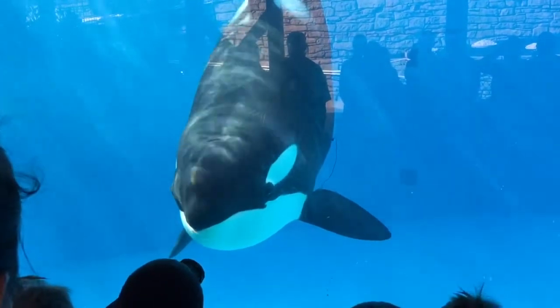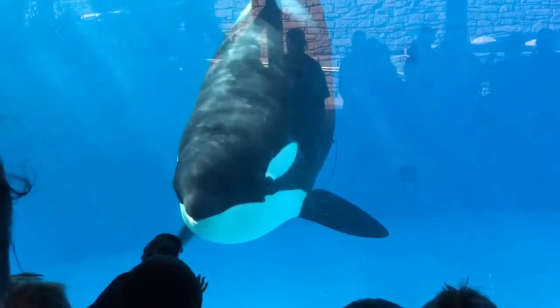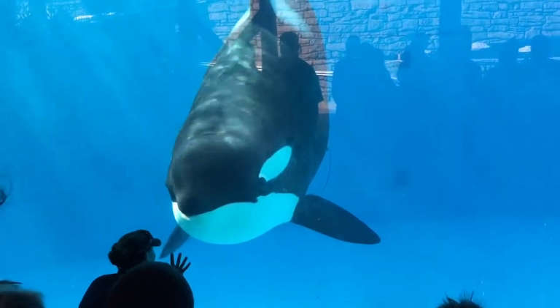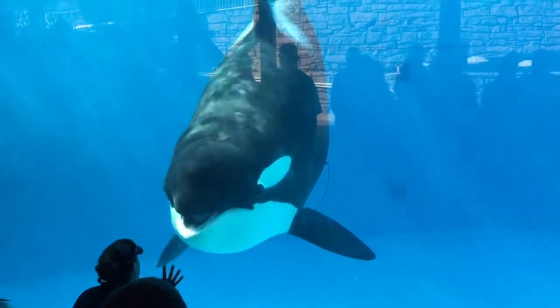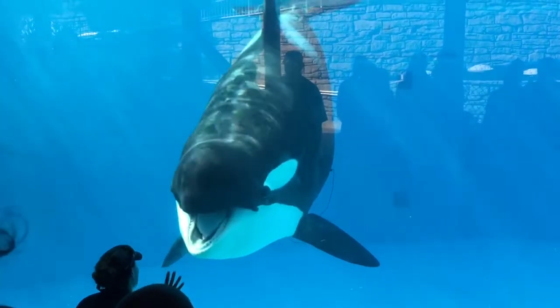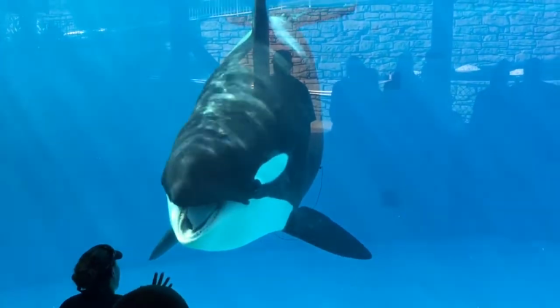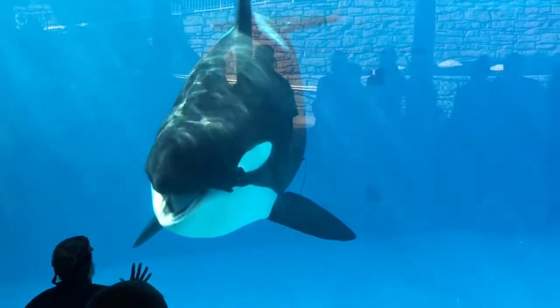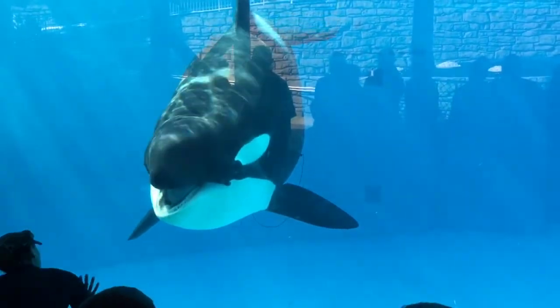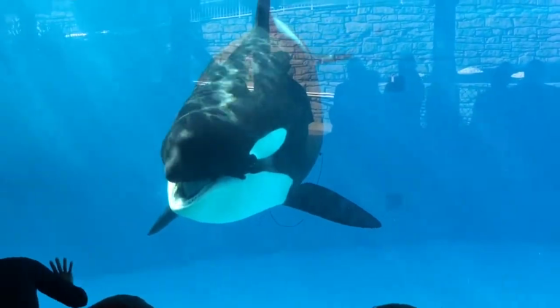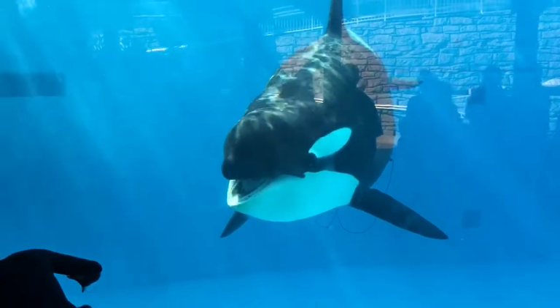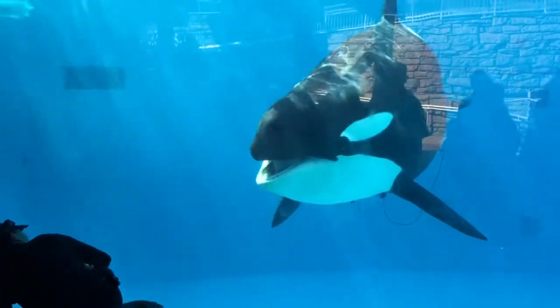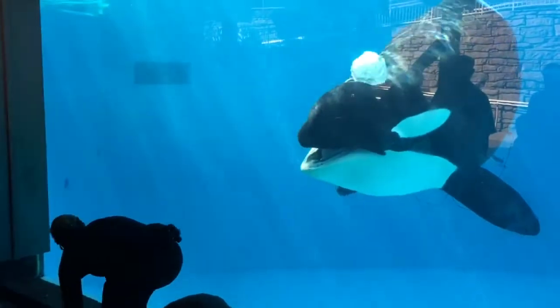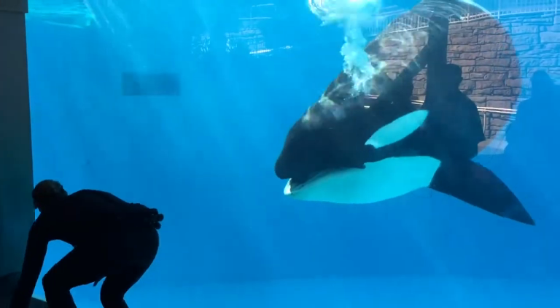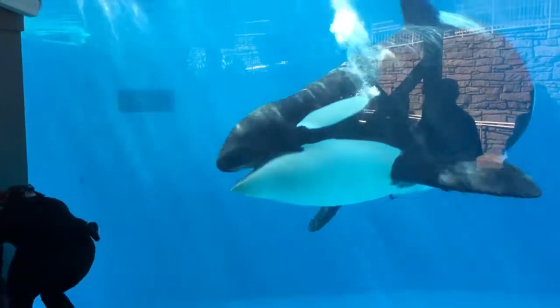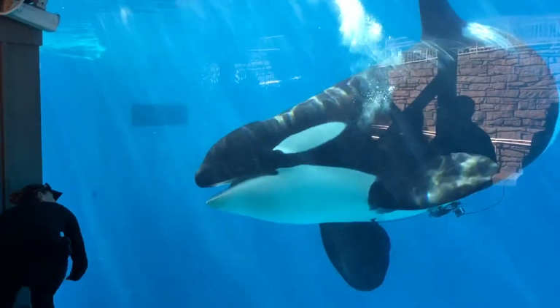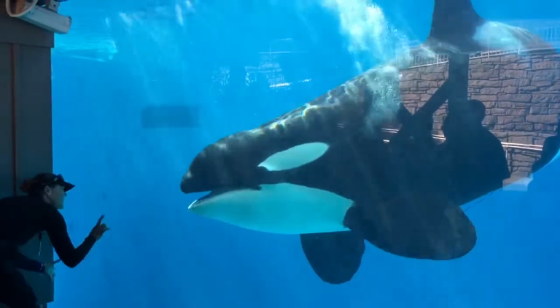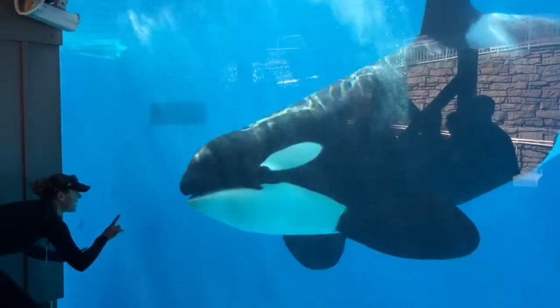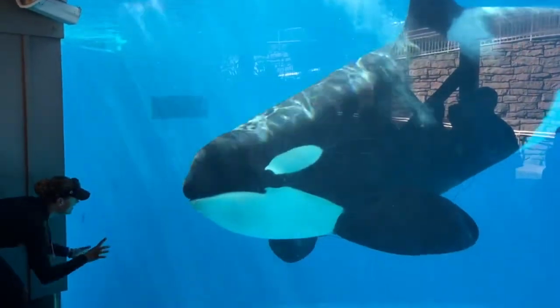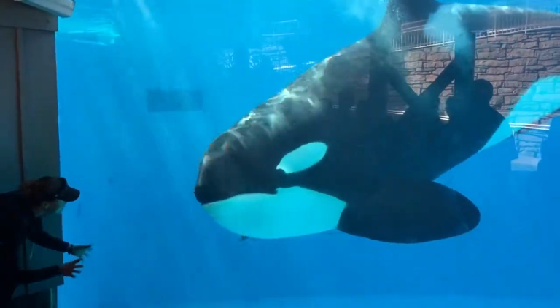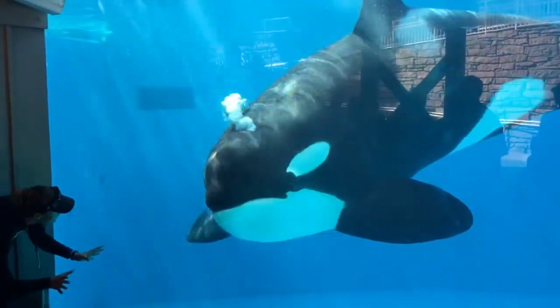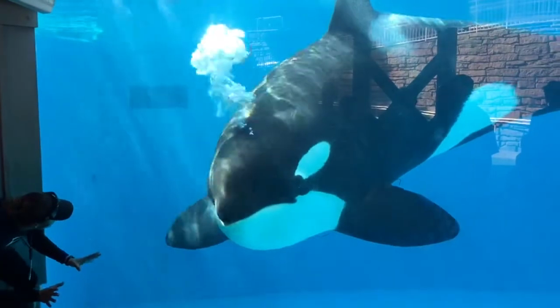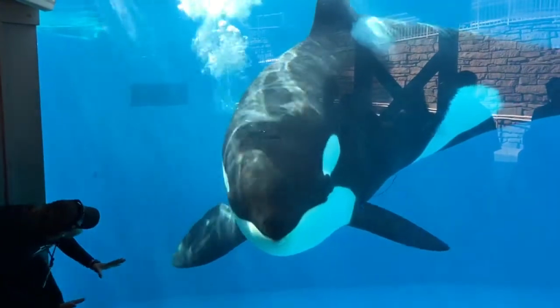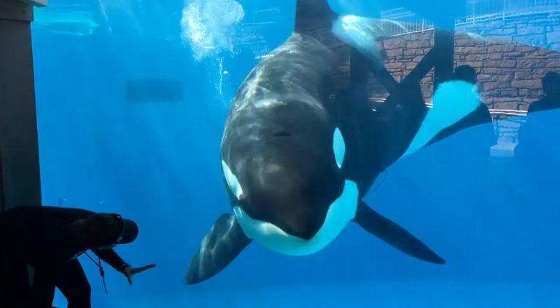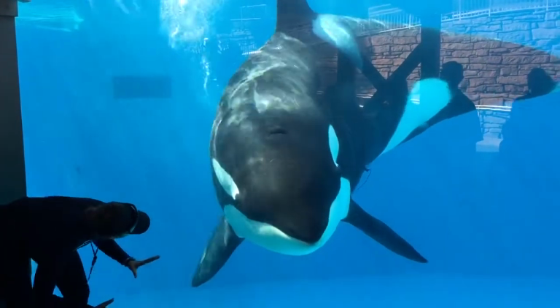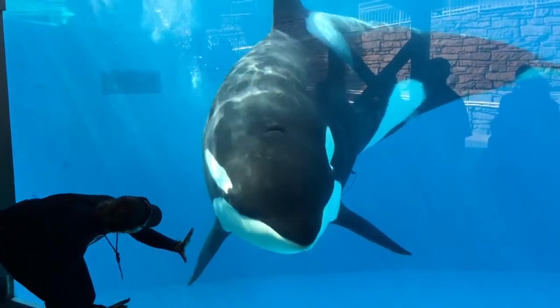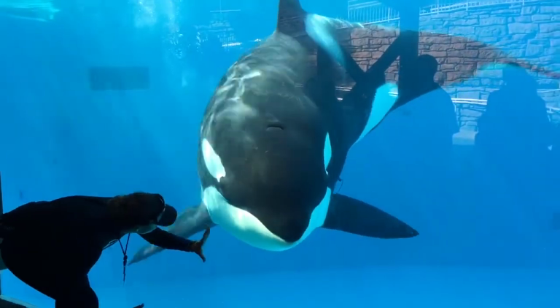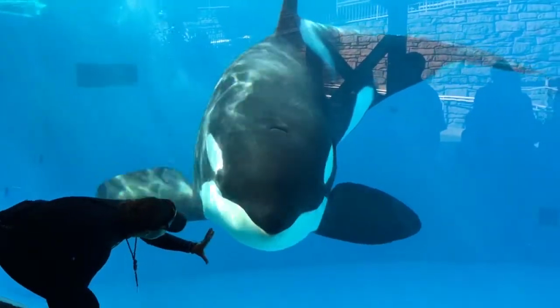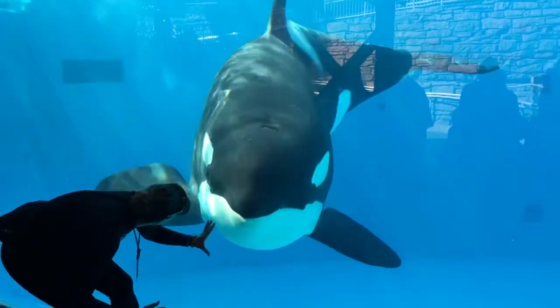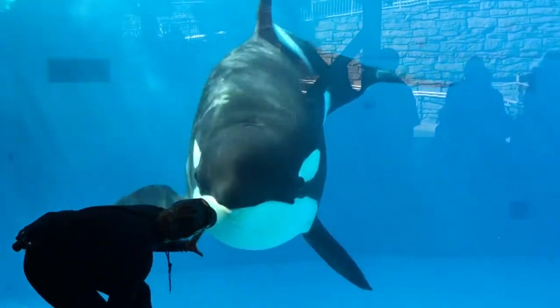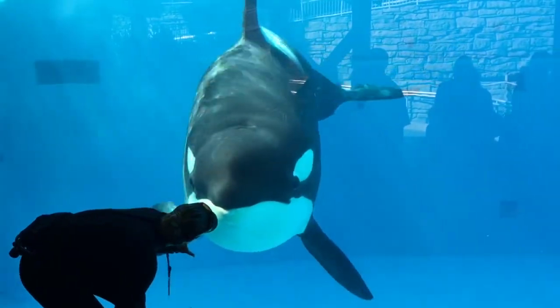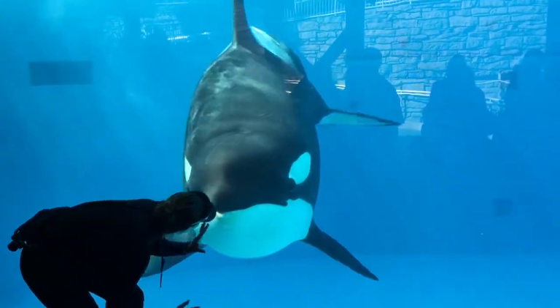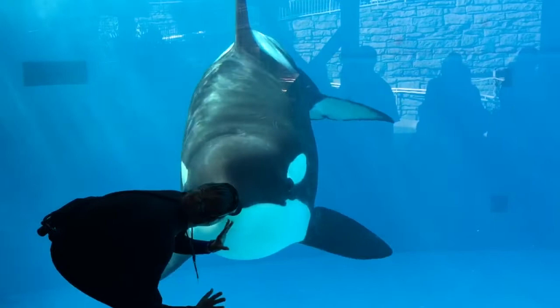You might notice their eyes. They have those white eye patches. Their eyes are actually located directly in front of those eye patches. They're about the size of a cow eye, so they're pretty small in comparison to her body, but they have very excellent eyesight both above and below the water.